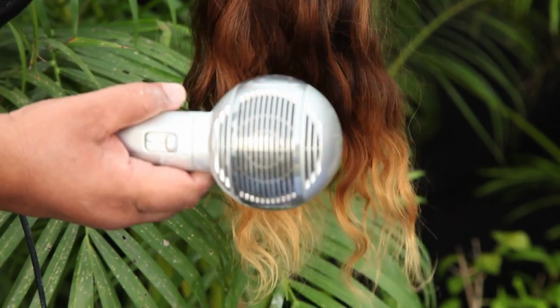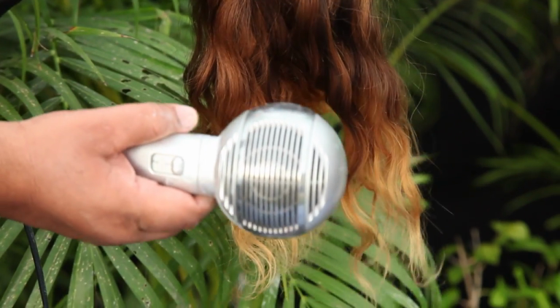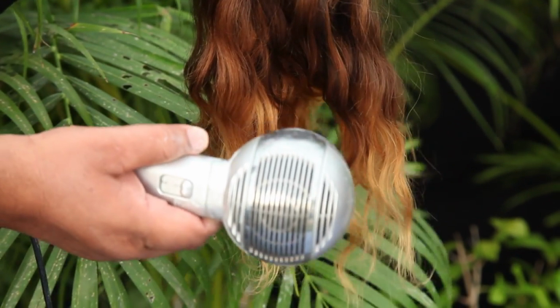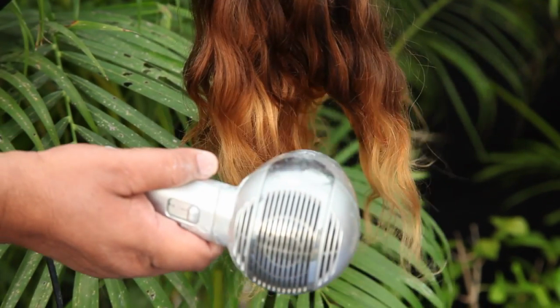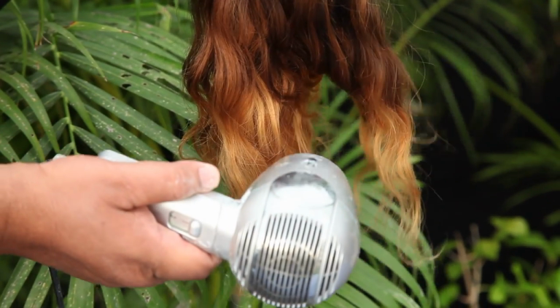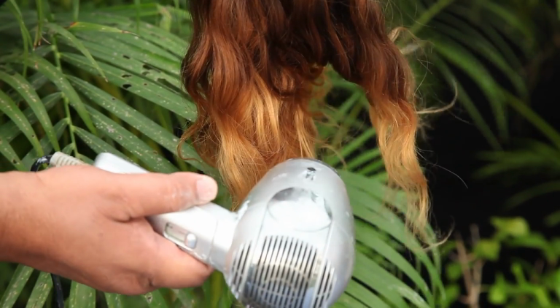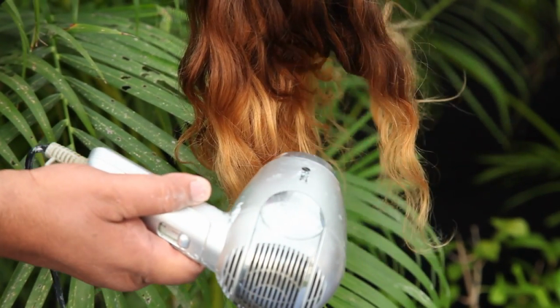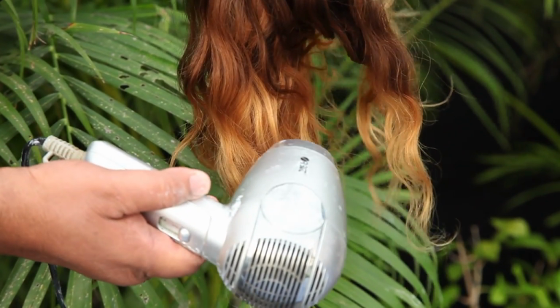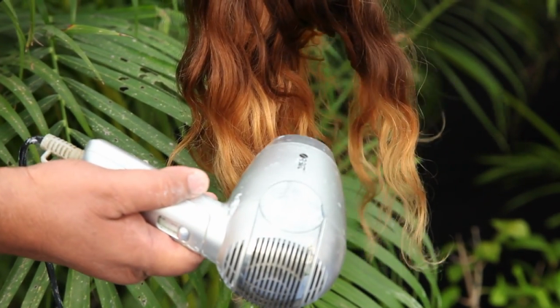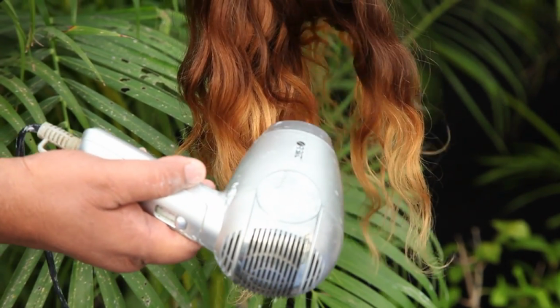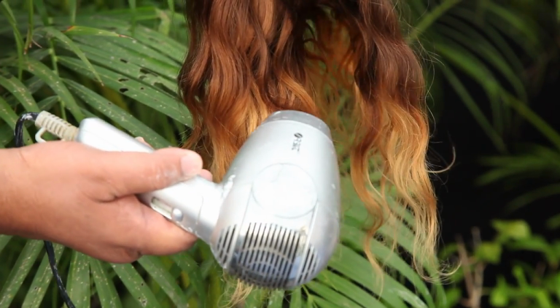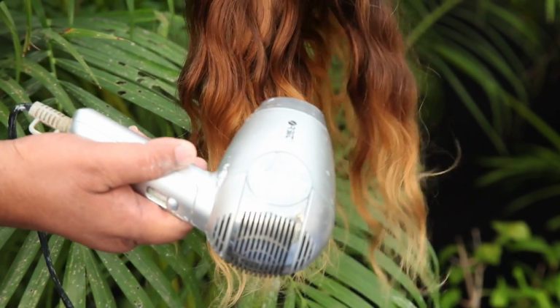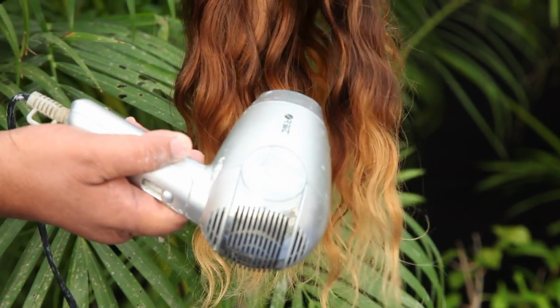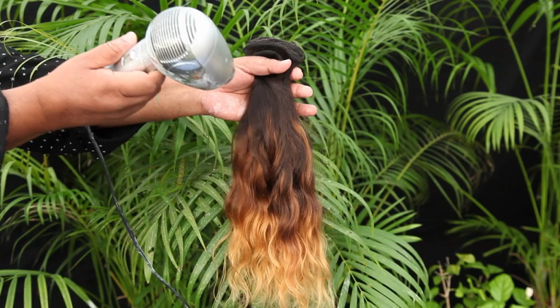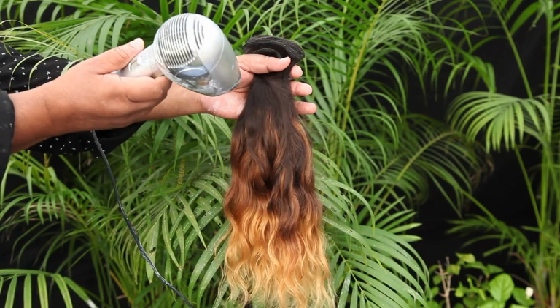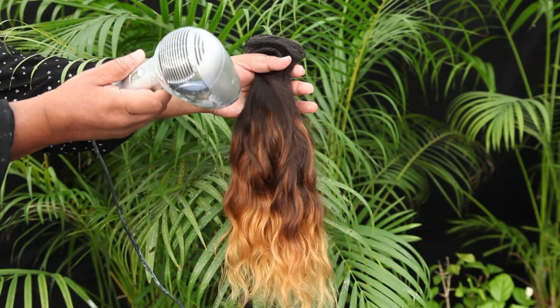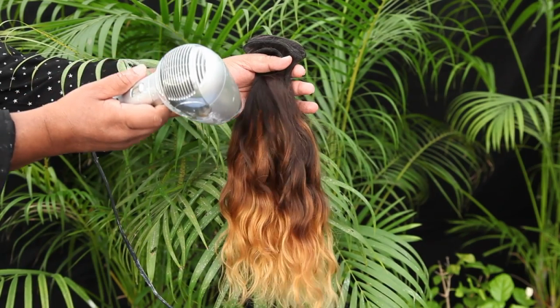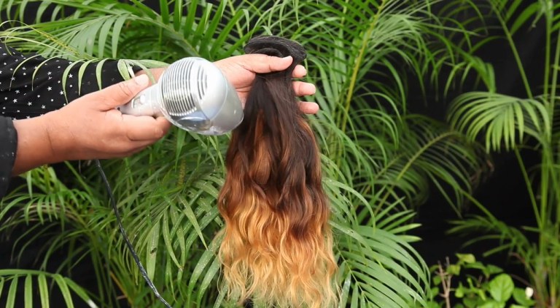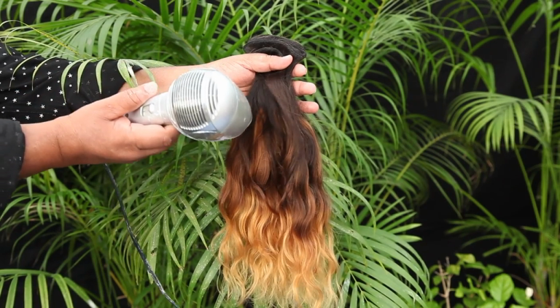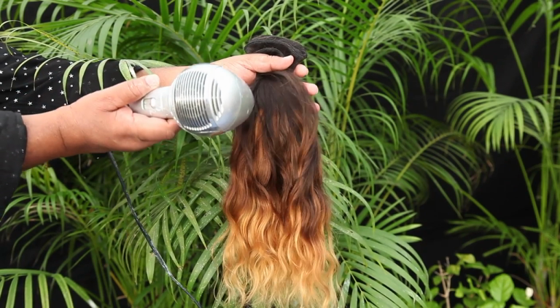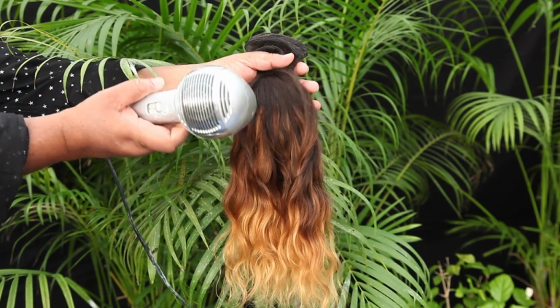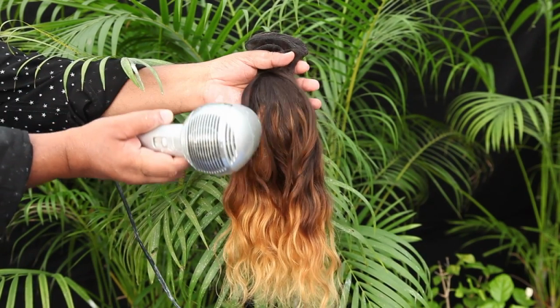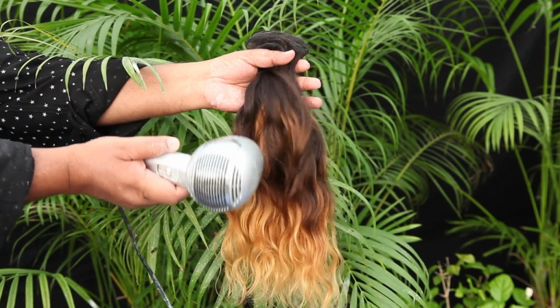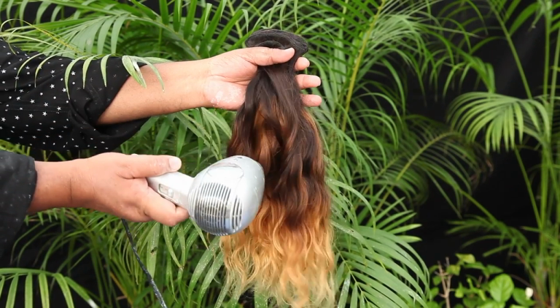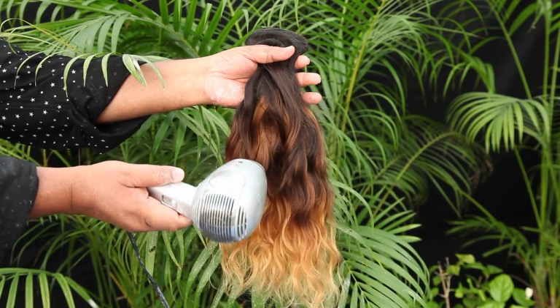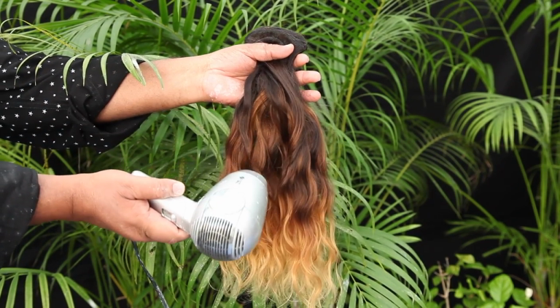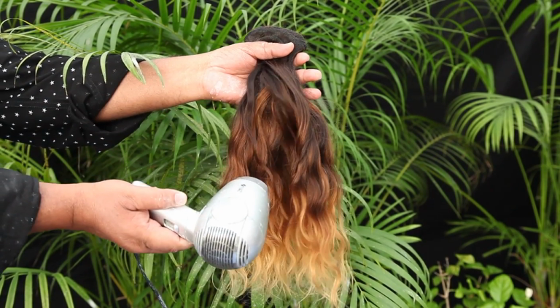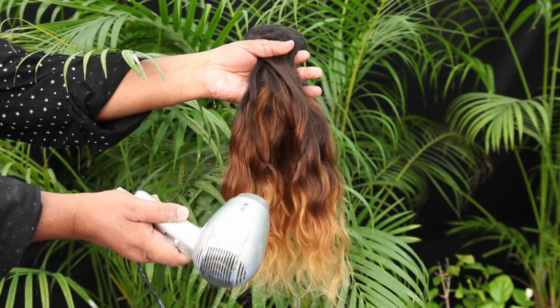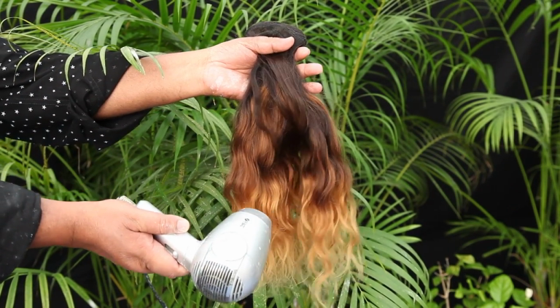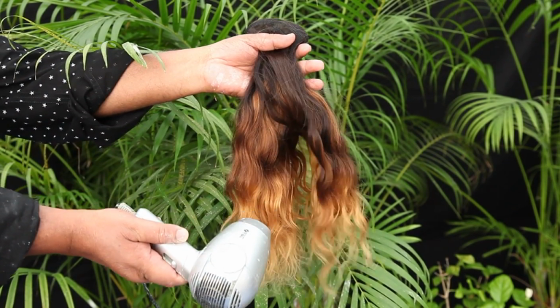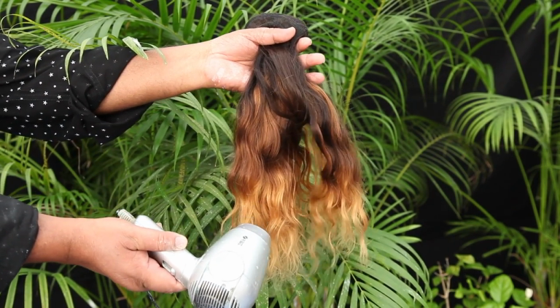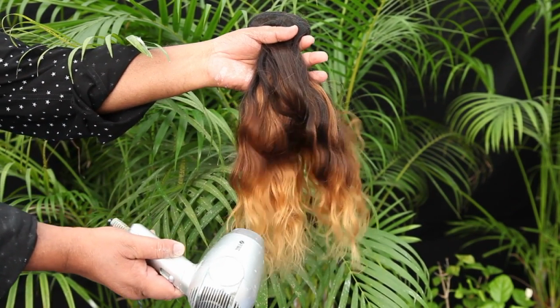Here you go! Triple shades. The top portion is natural black, the middle portion is brown, and the bottom portion is light brown.